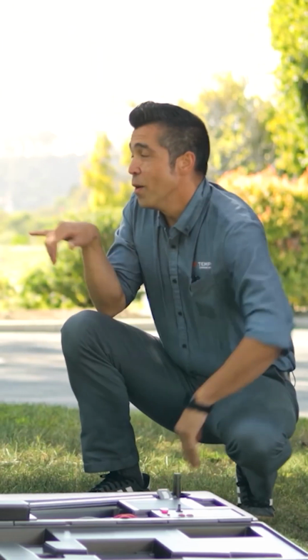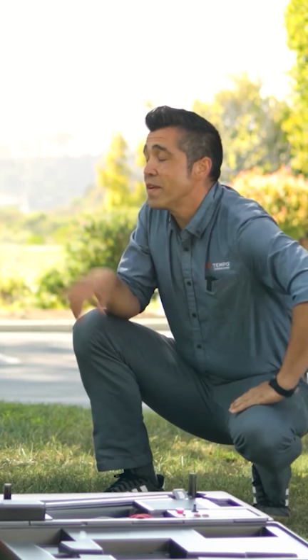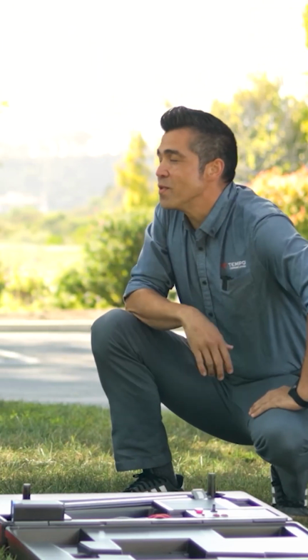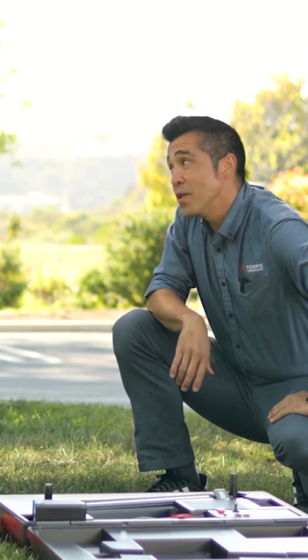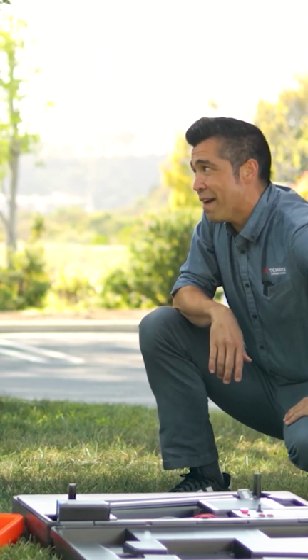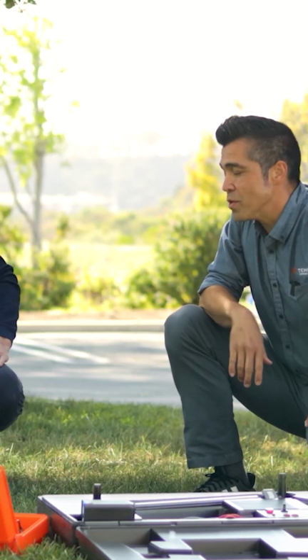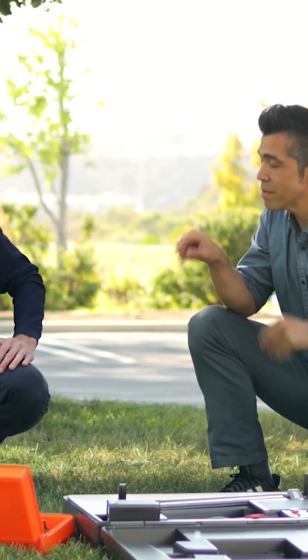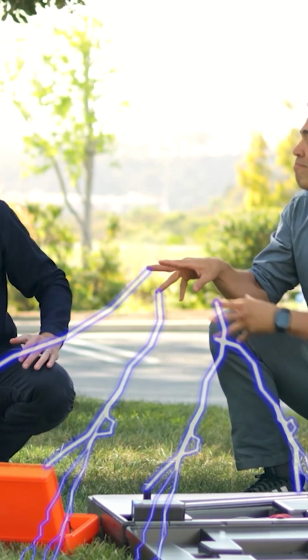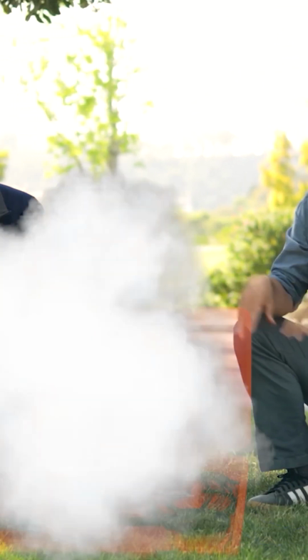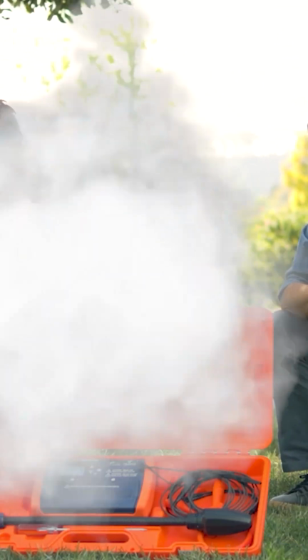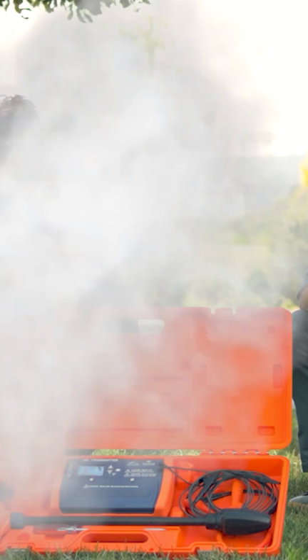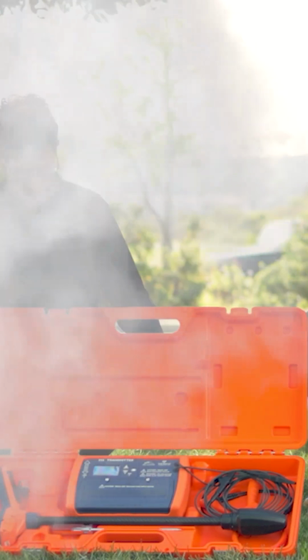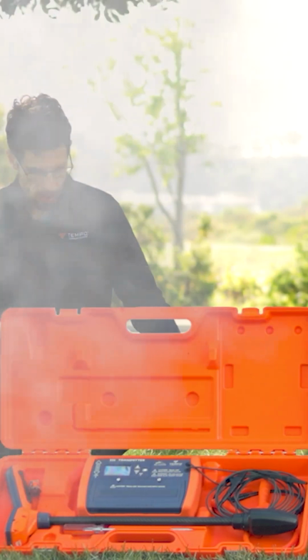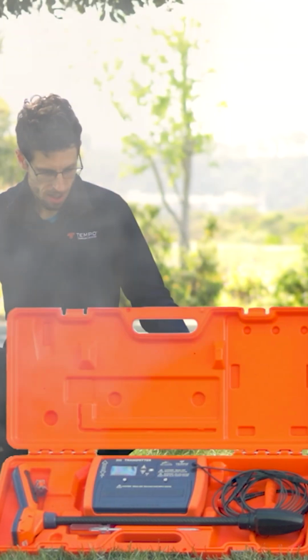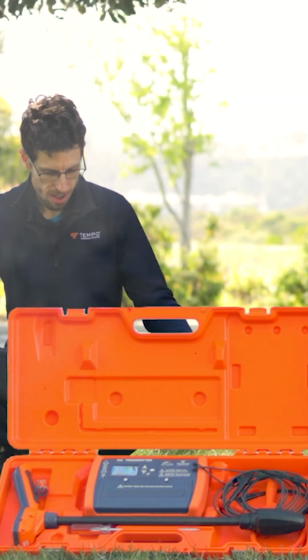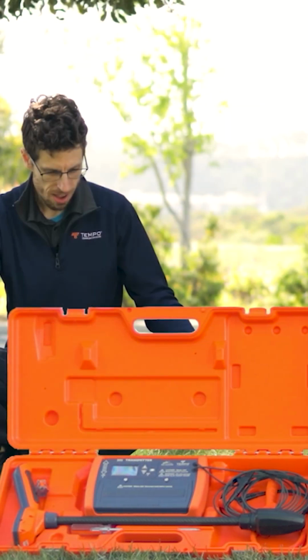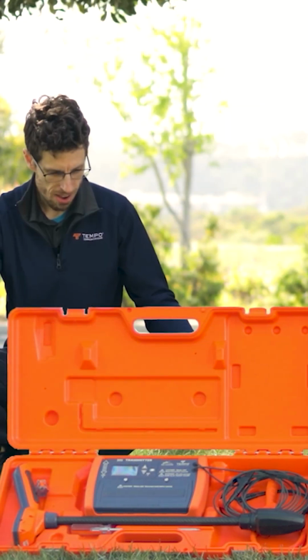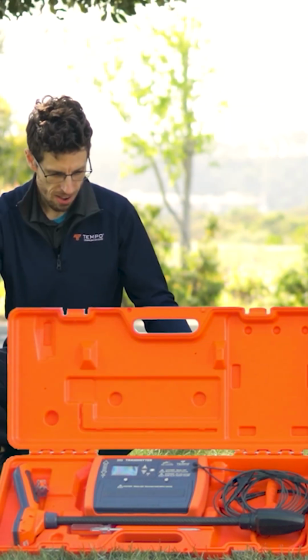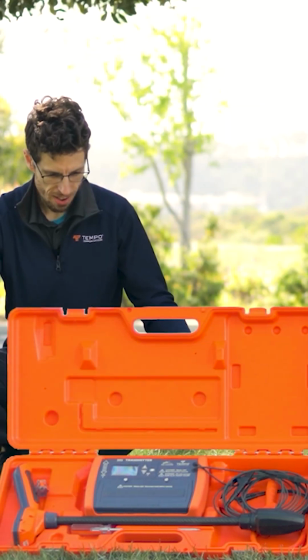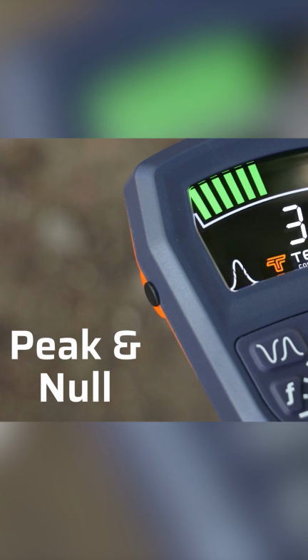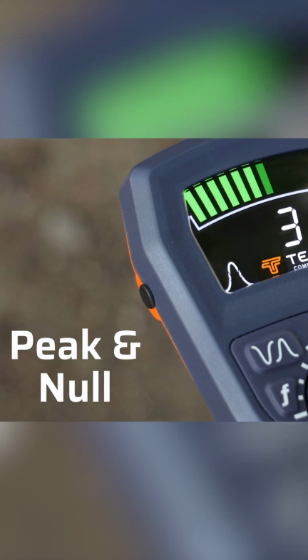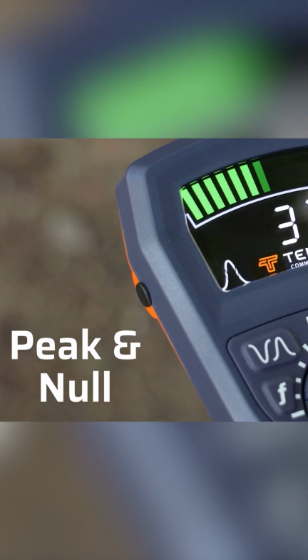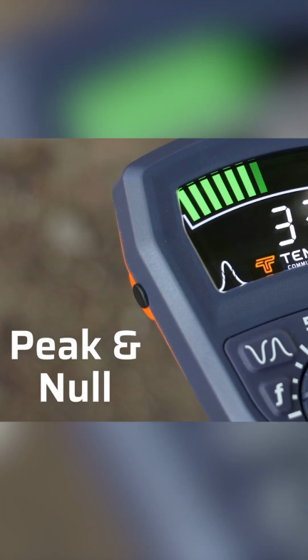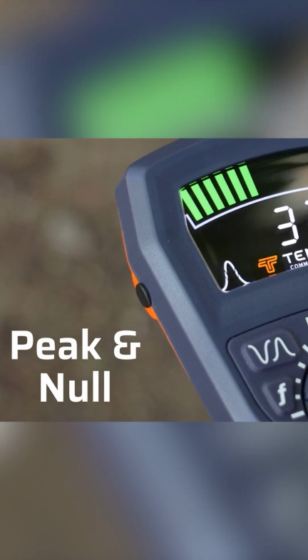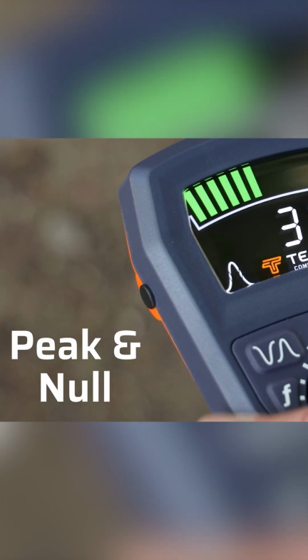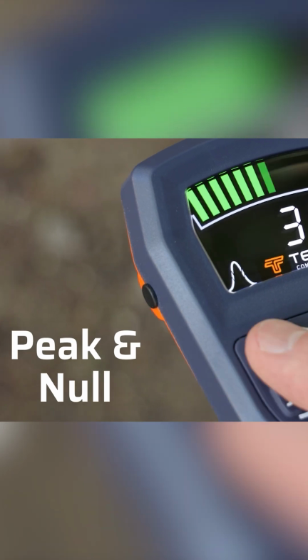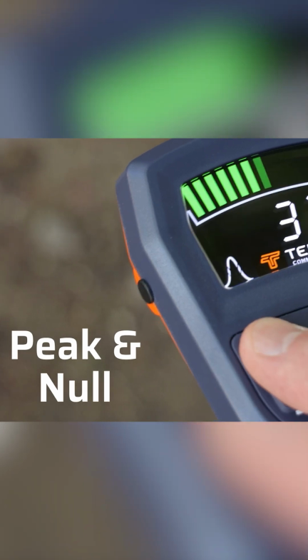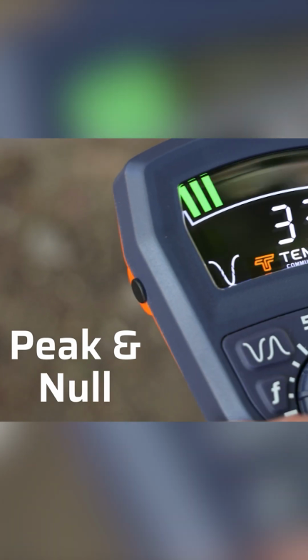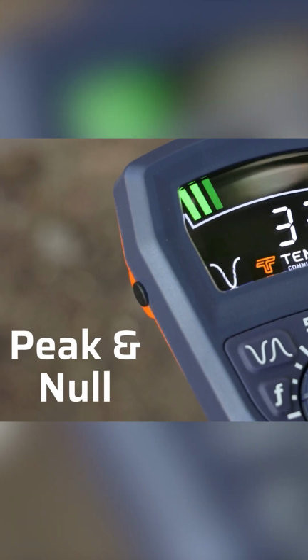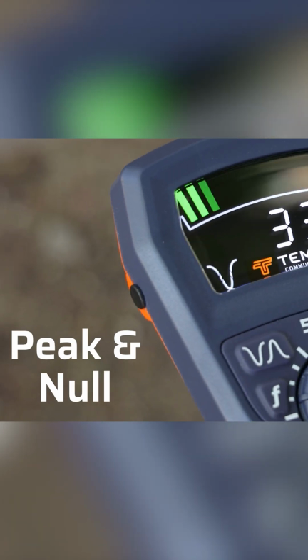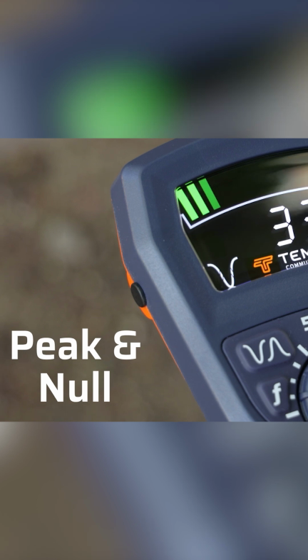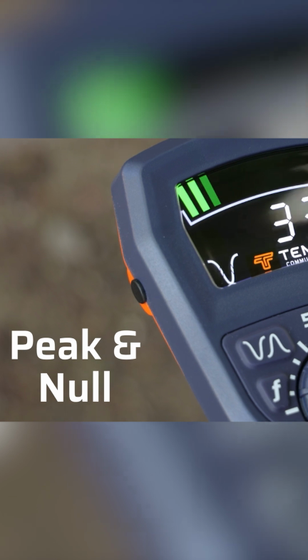What if I told you you don't have to choose? Not with Tempo's new 551 locator. Because with a single button press, you can switch between peak or null location.